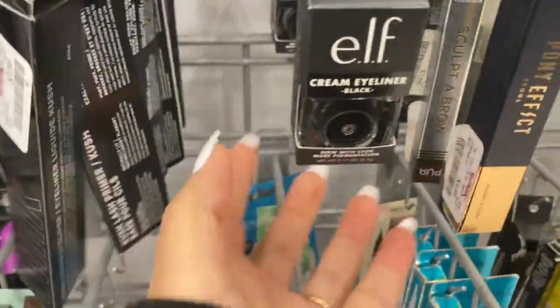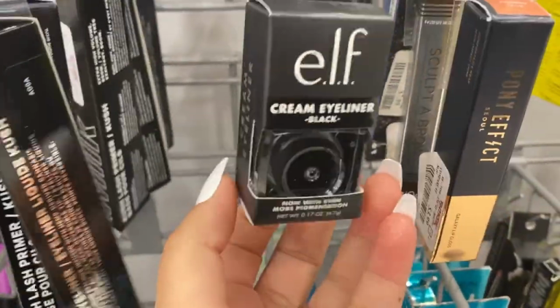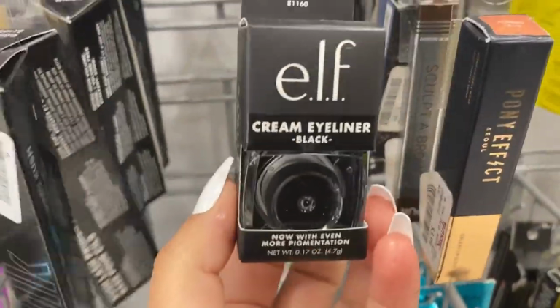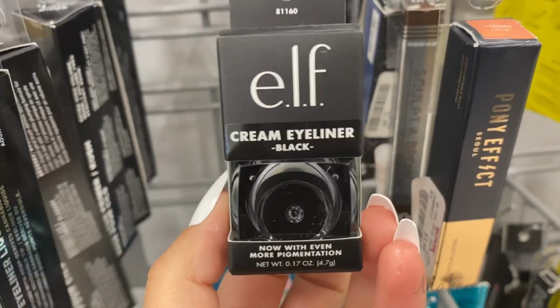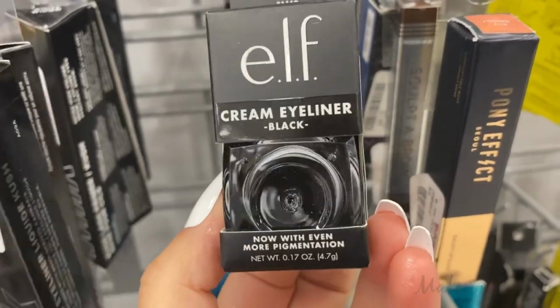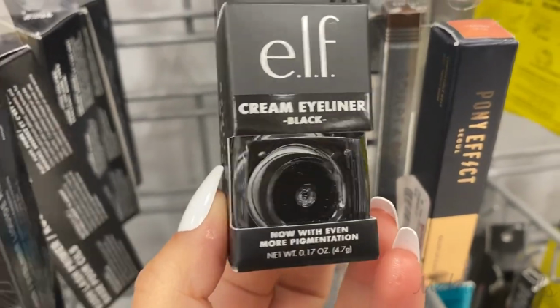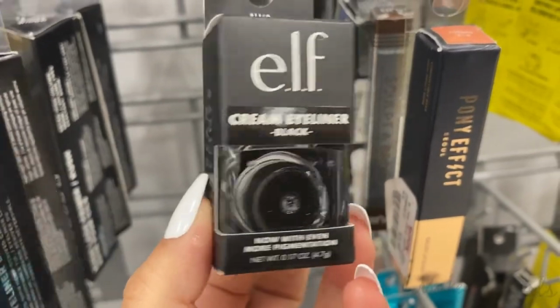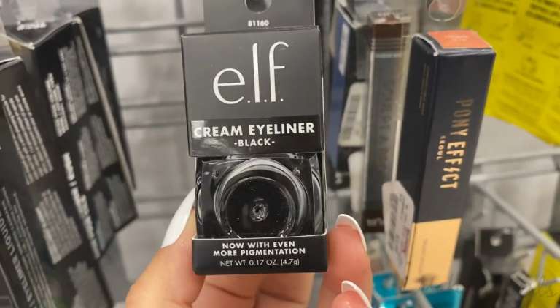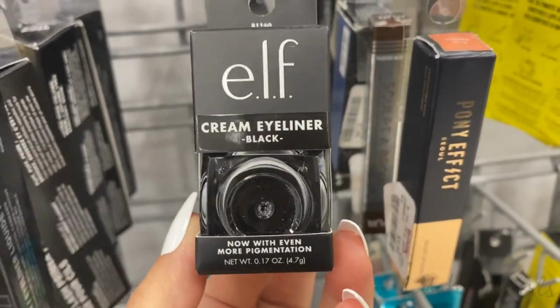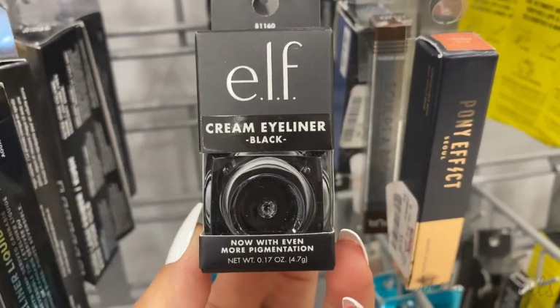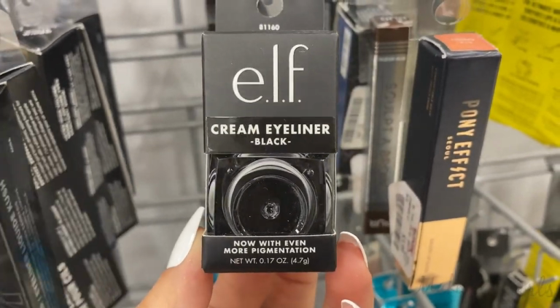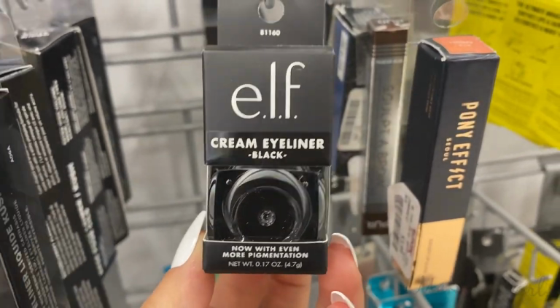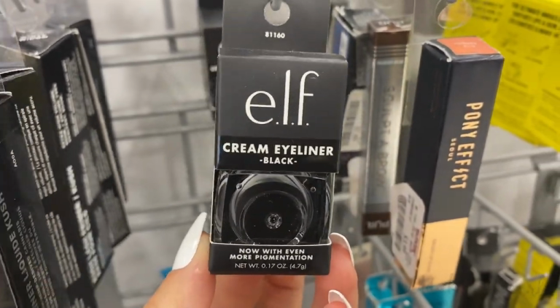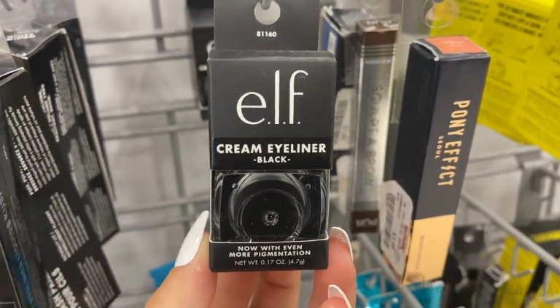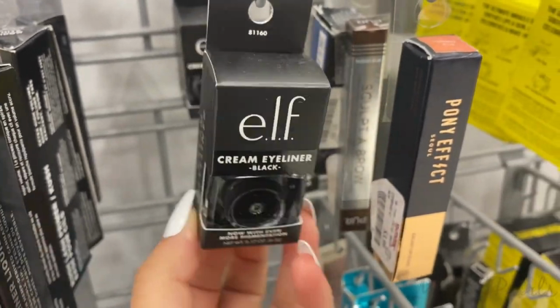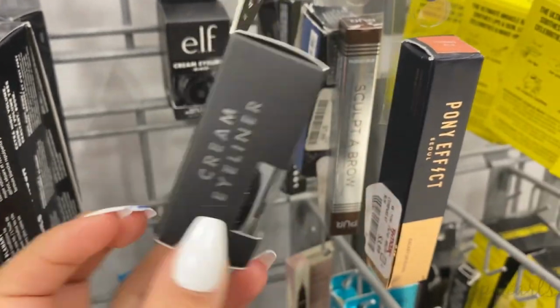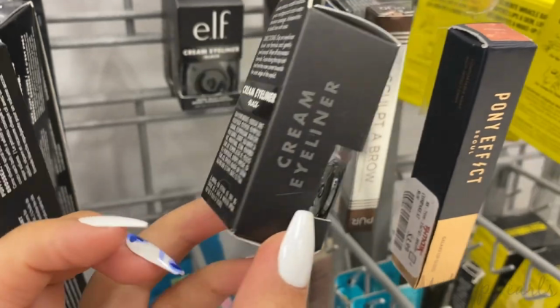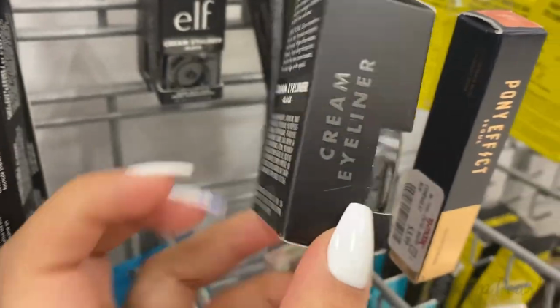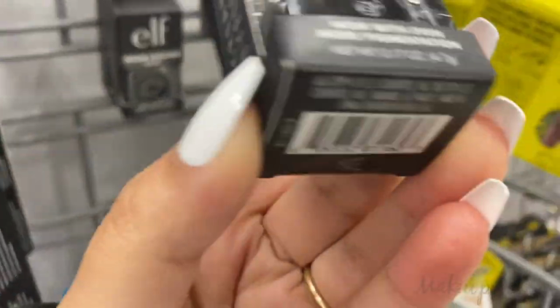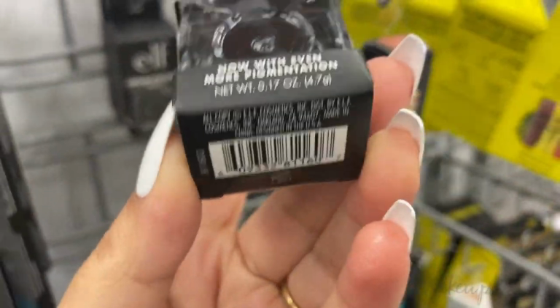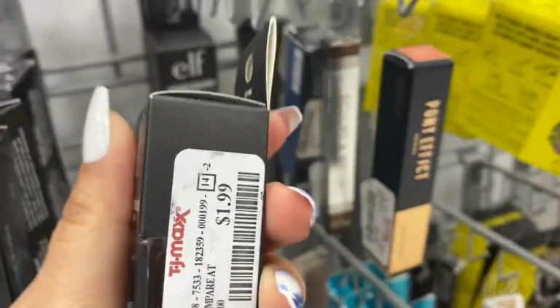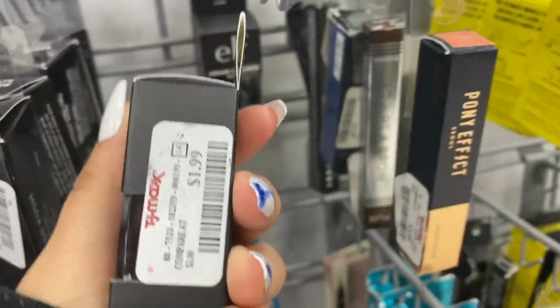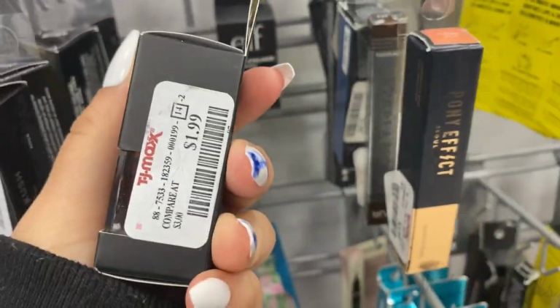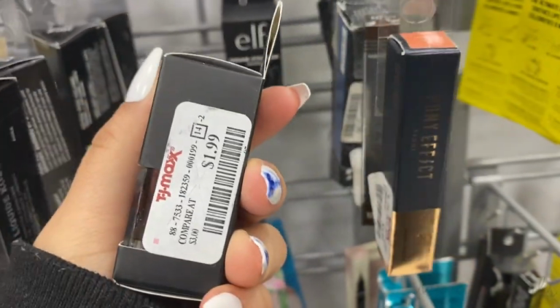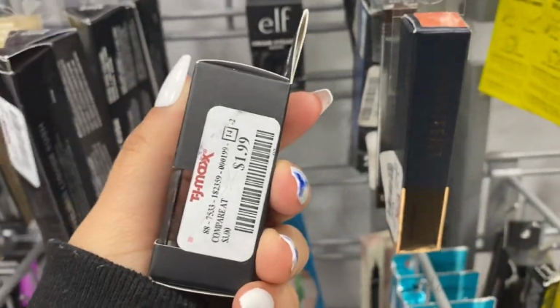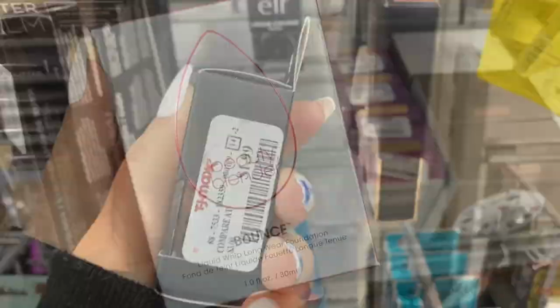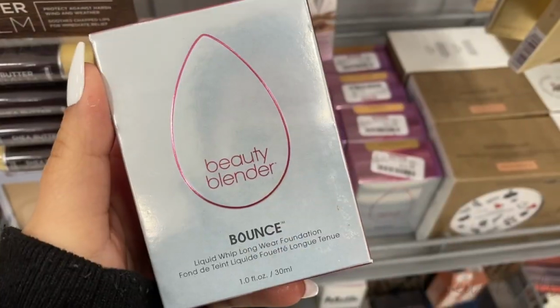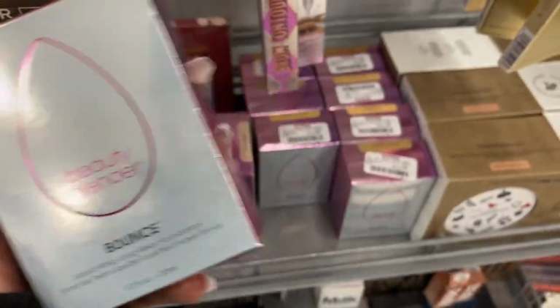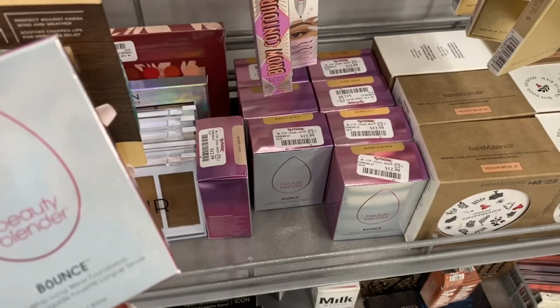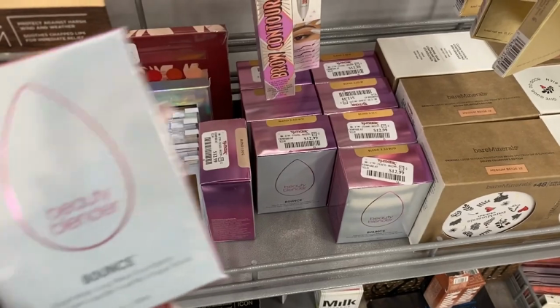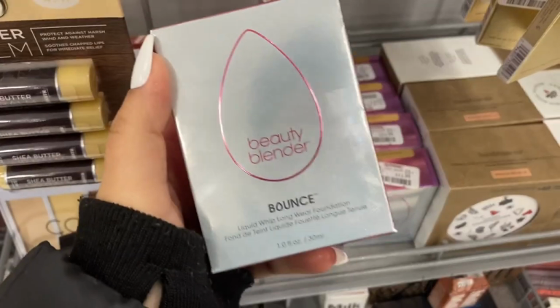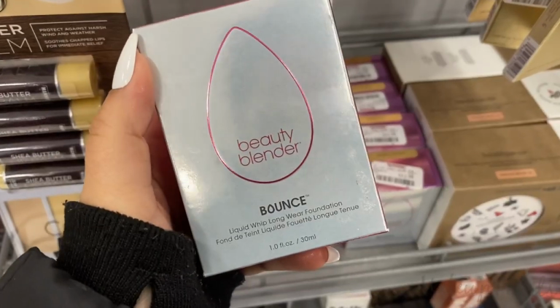And then I also found this from Elf — this is really cute. This is the Creamy Eyeliner in Black, running for $1.99. One pearl I have not seen, and I'm so excited to see.